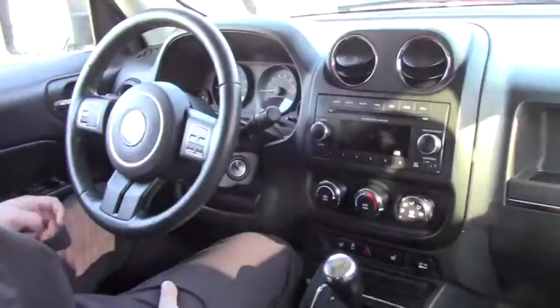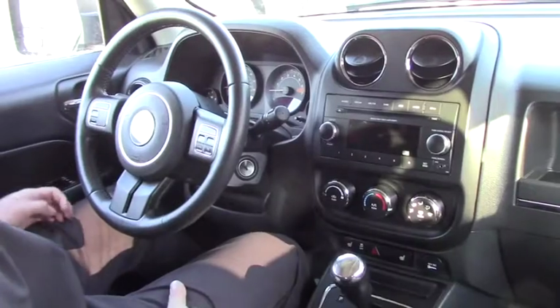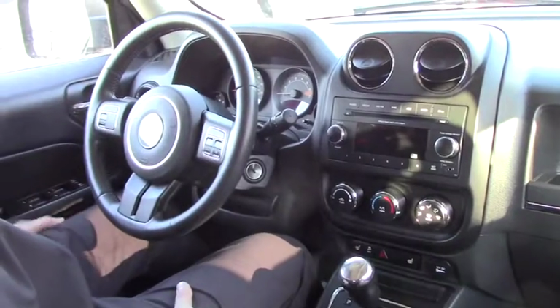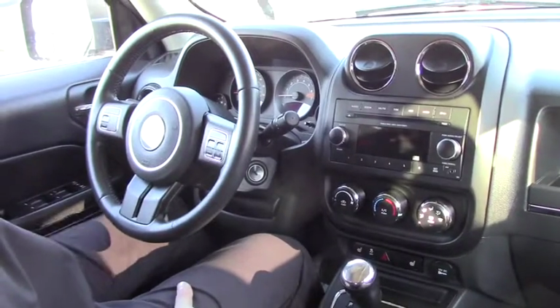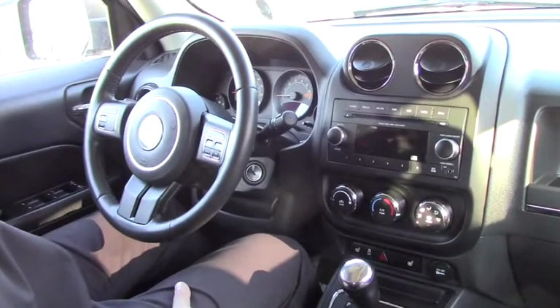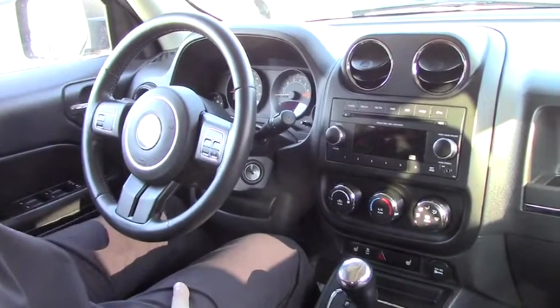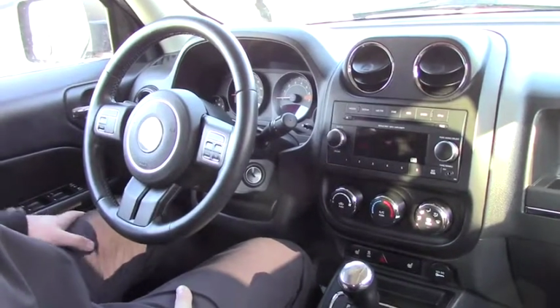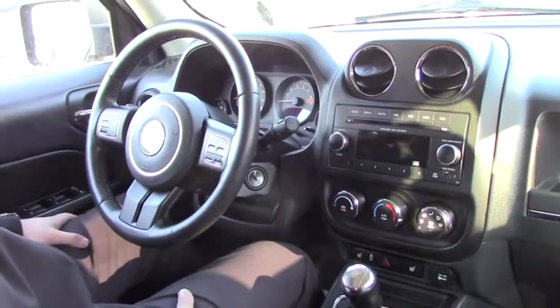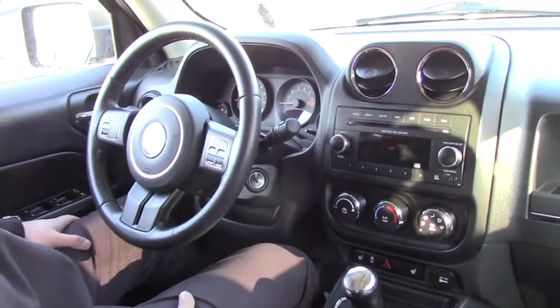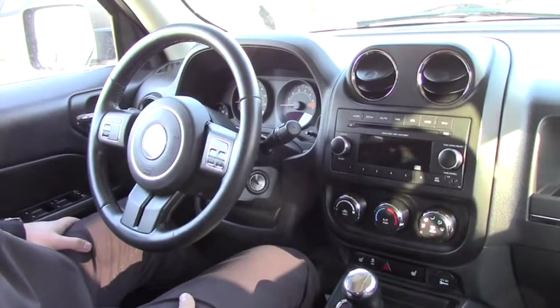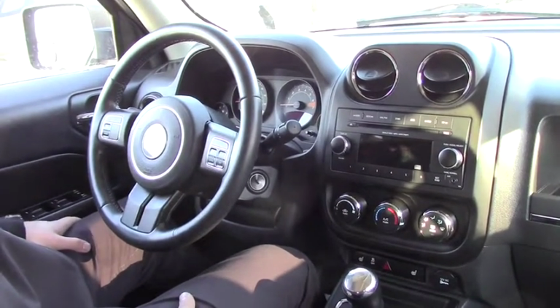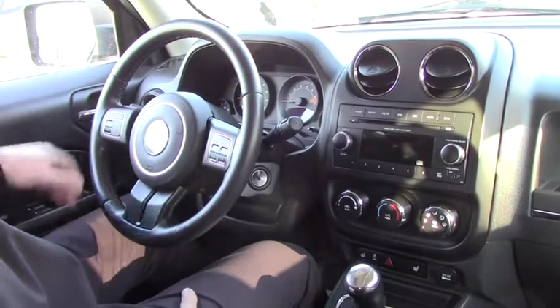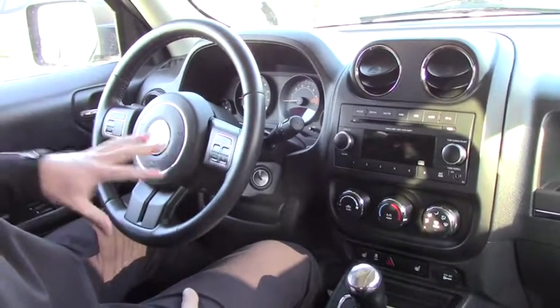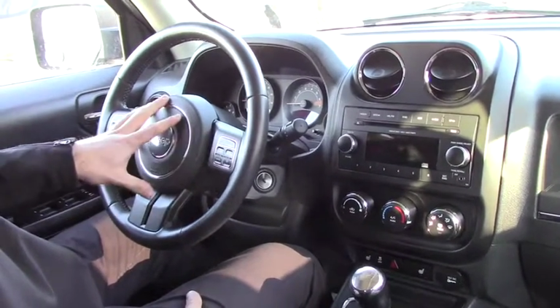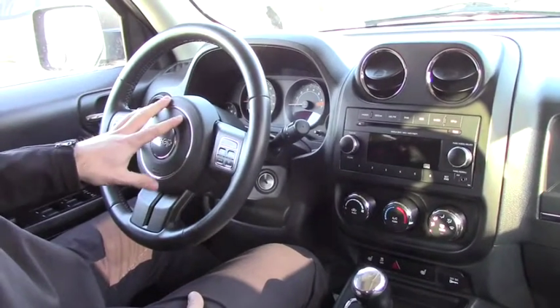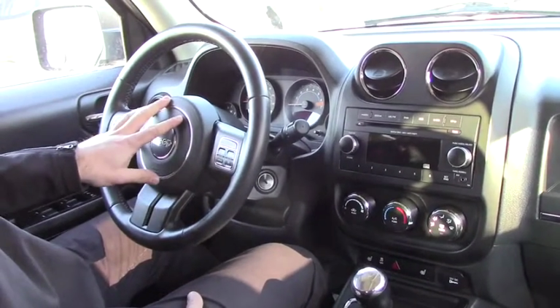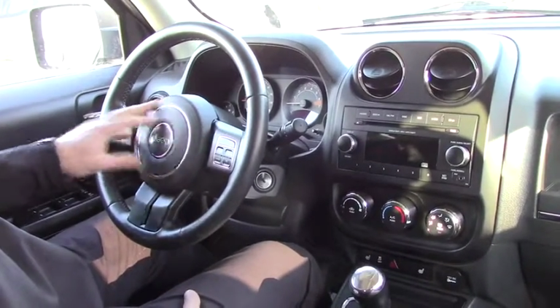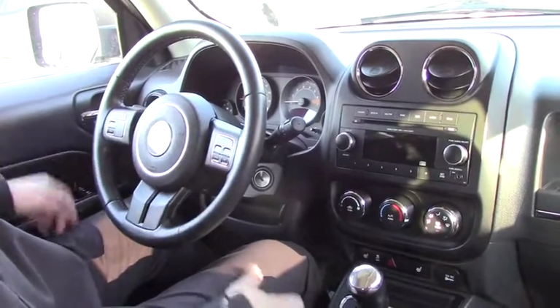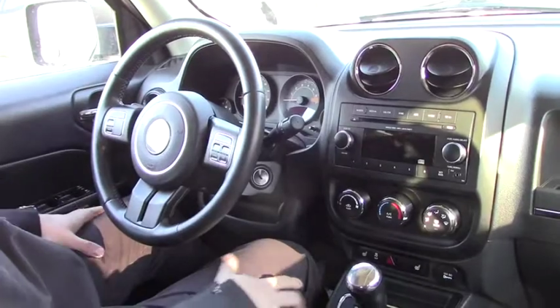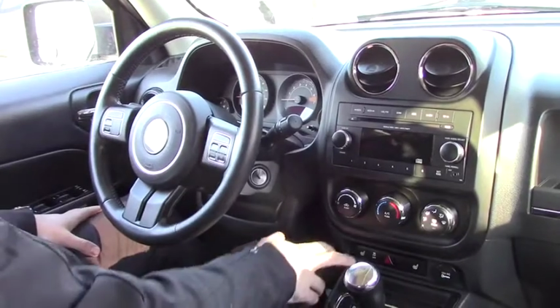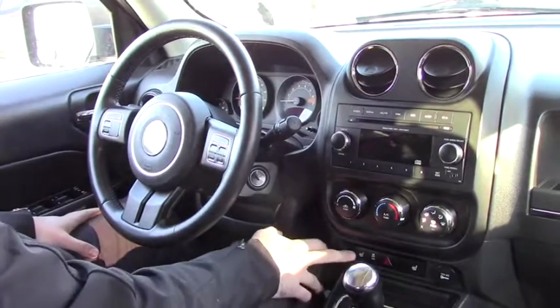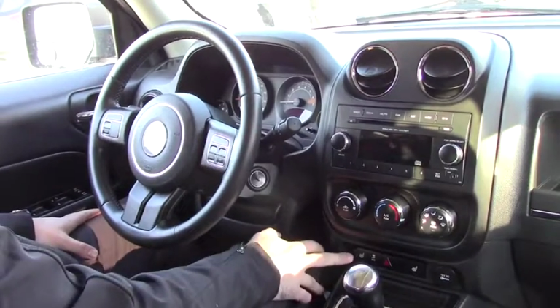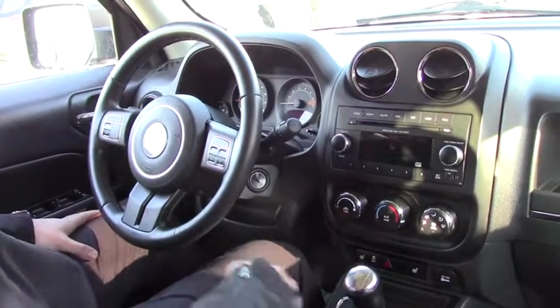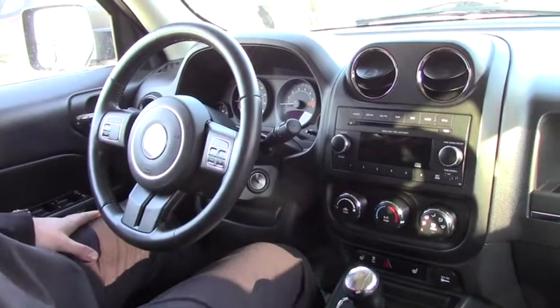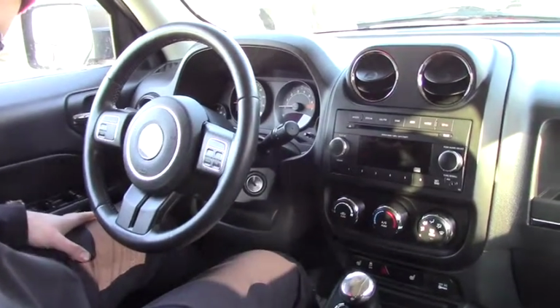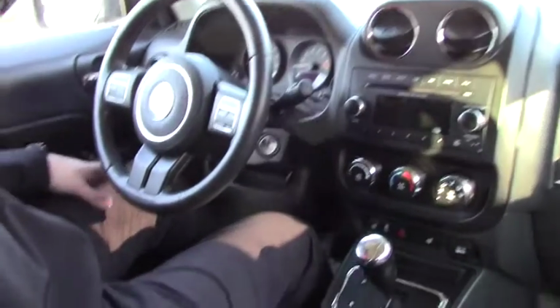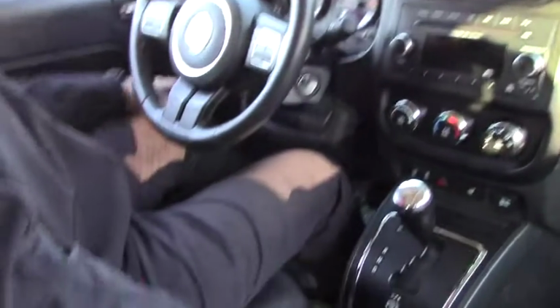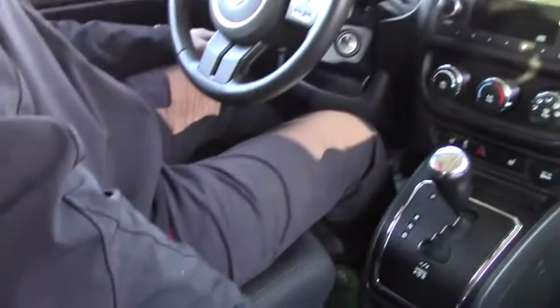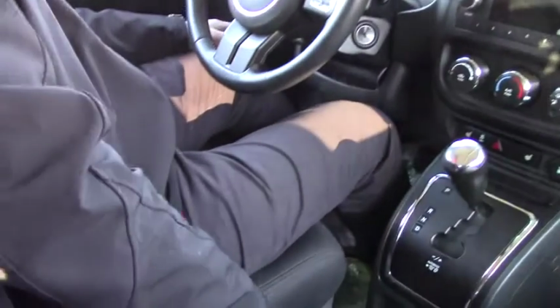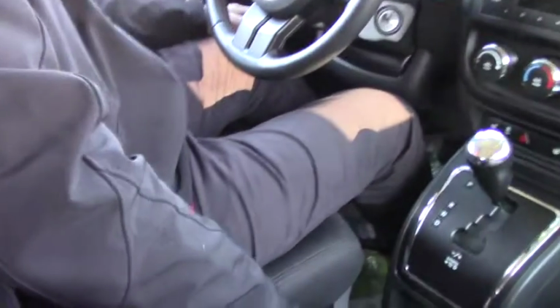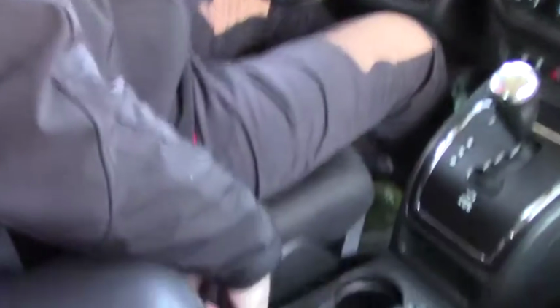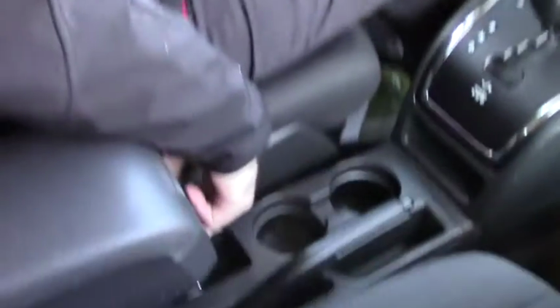Inside the vehicle you've got power locks, power windows, power and heated mirrors, all your hands-free controls on the steering wheel here. This does actually have heated seats as well.